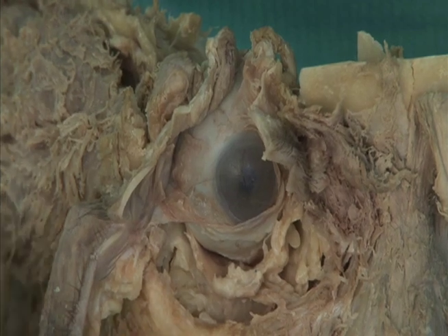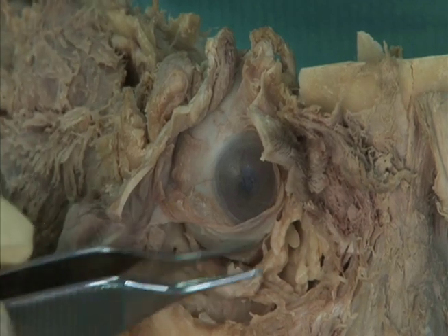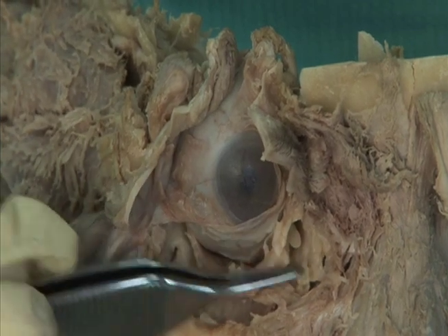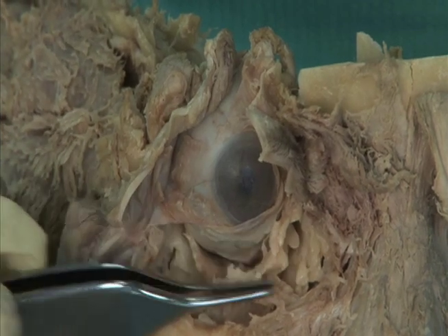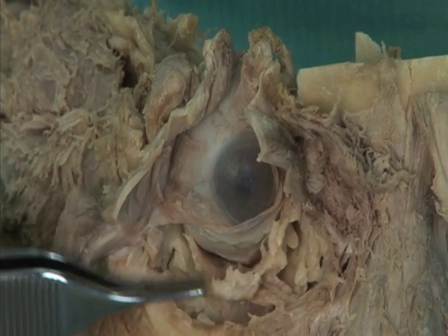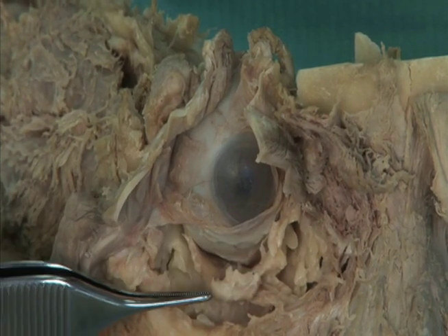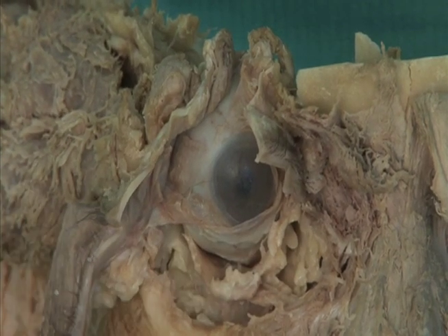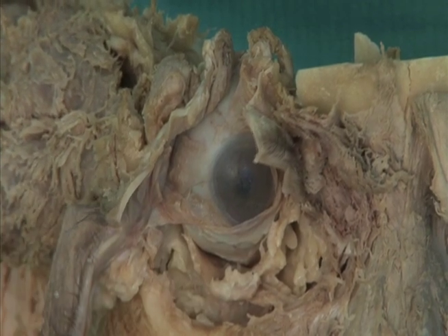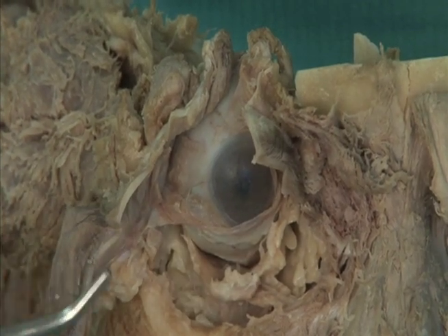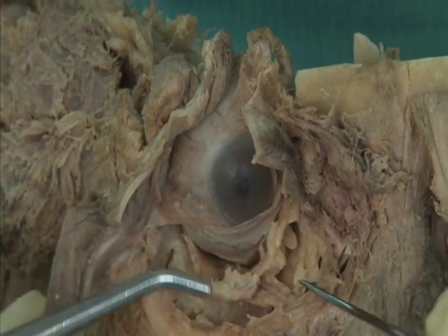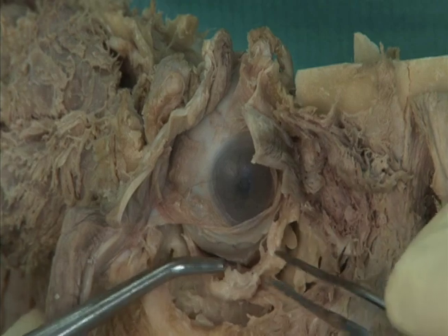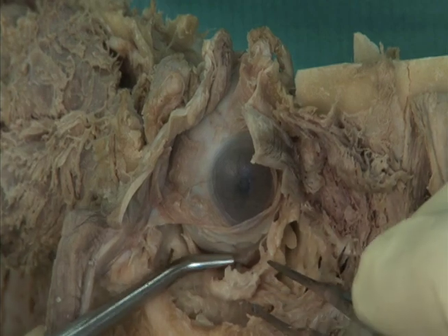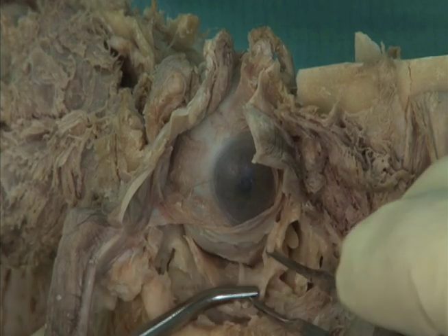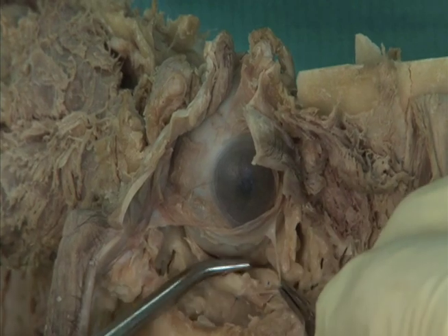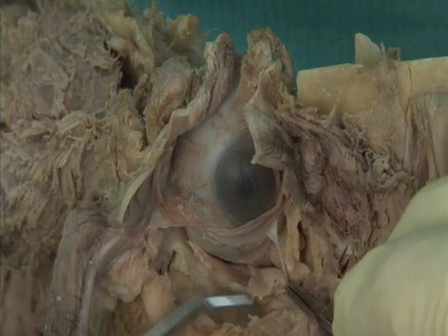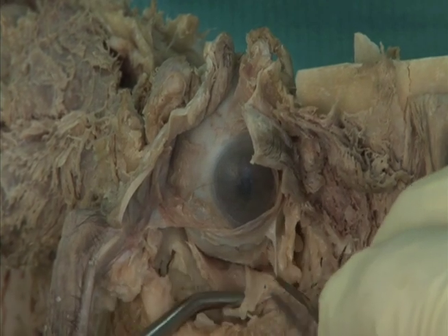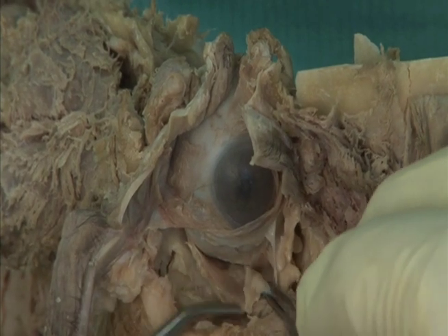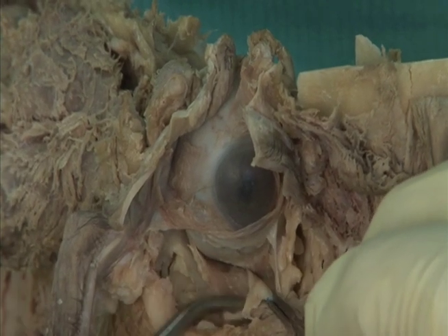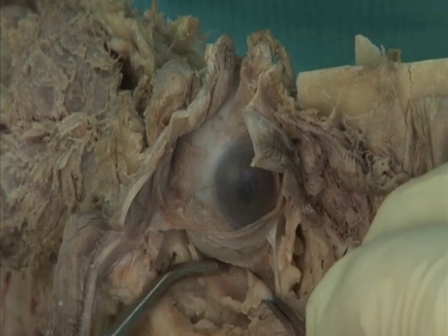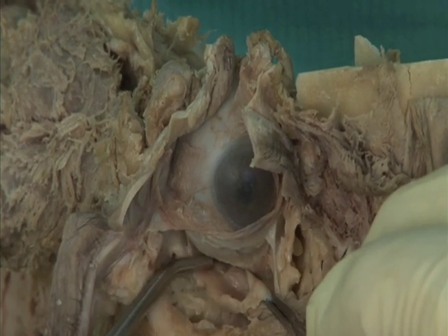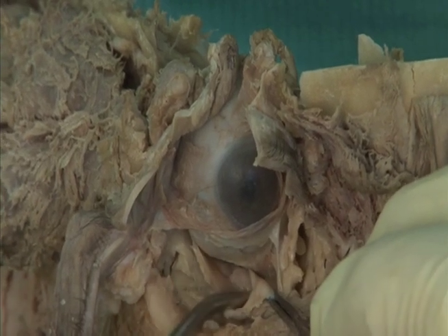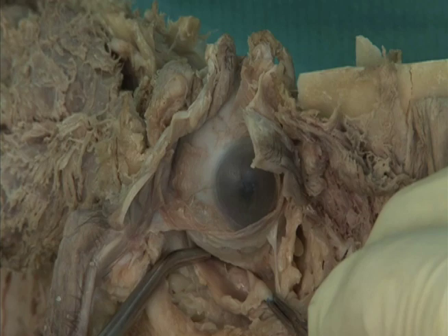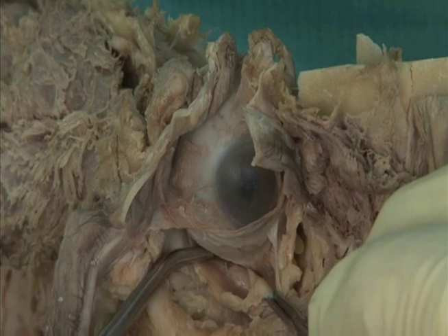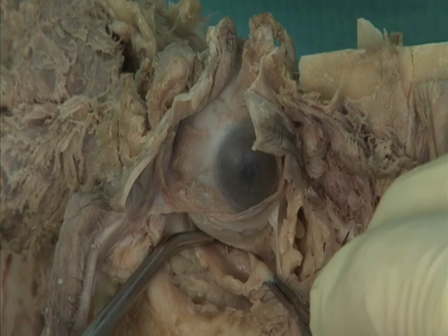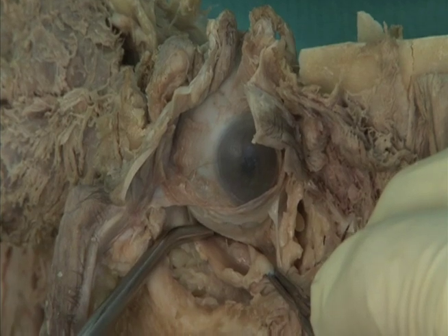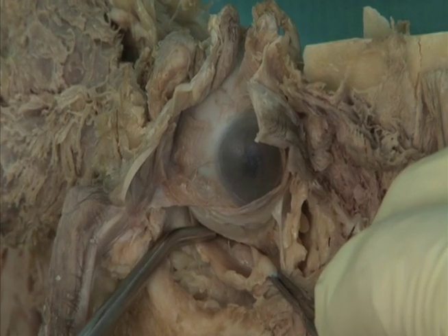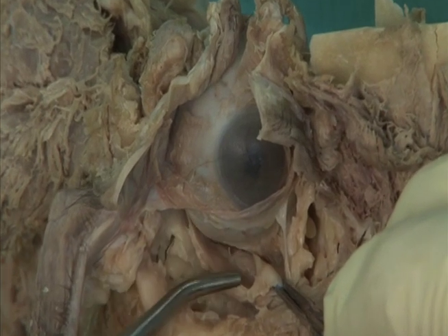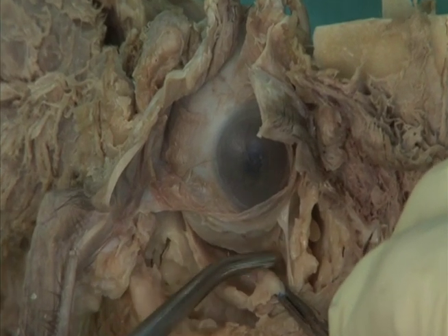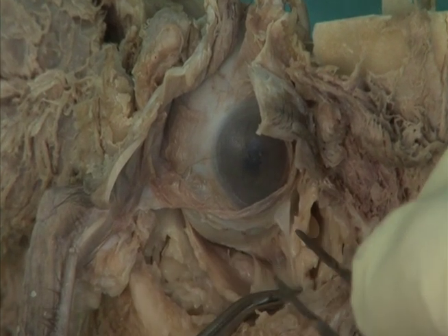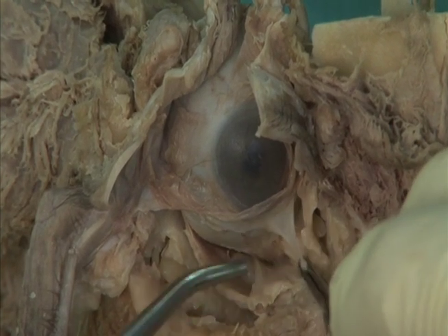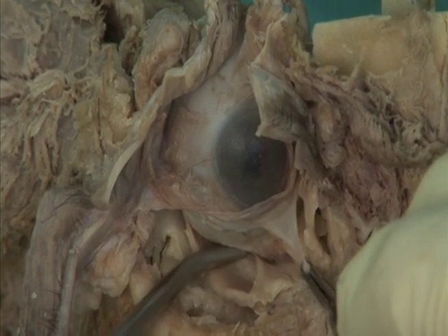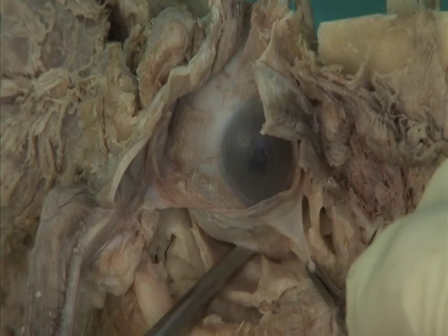Remove the periorbital fat from the floor of the orbit and identify the inferior oblique muscle, and deep to it, the inferior rectus muscle.